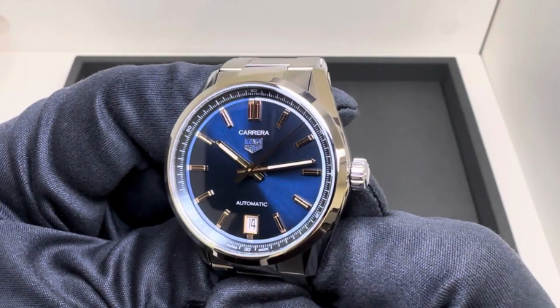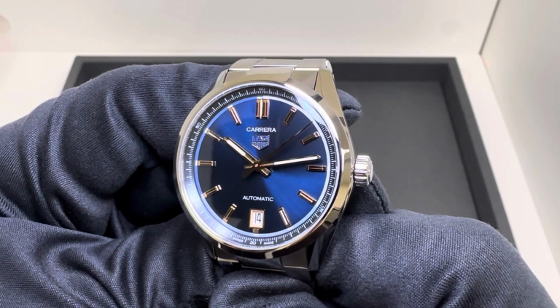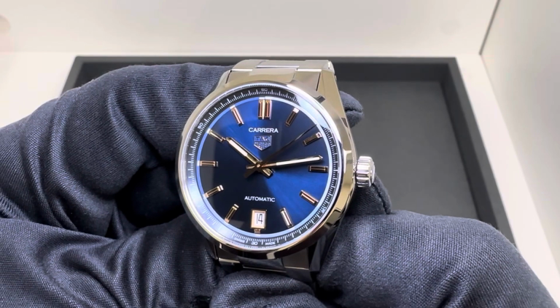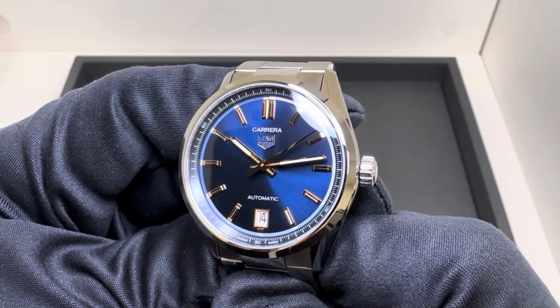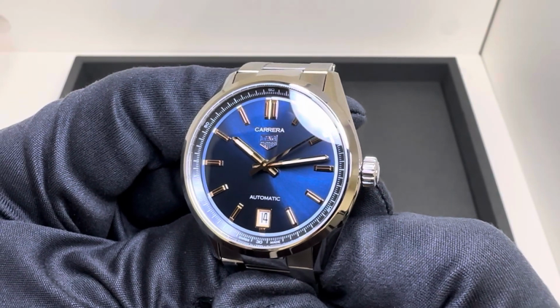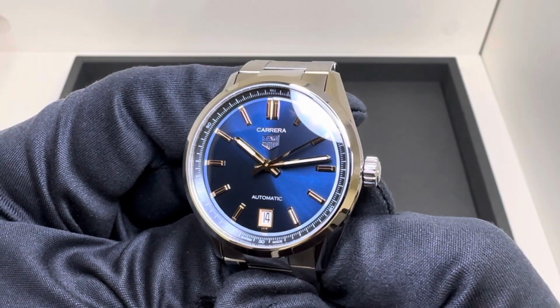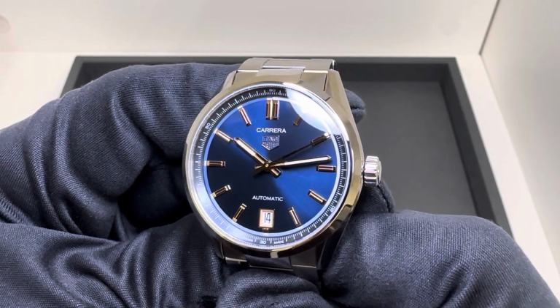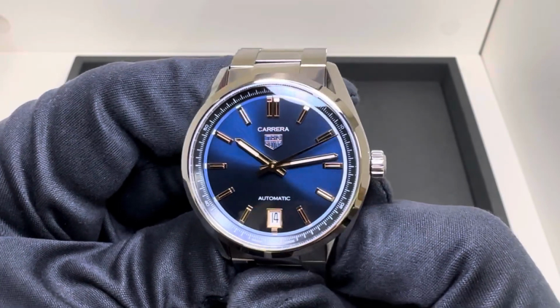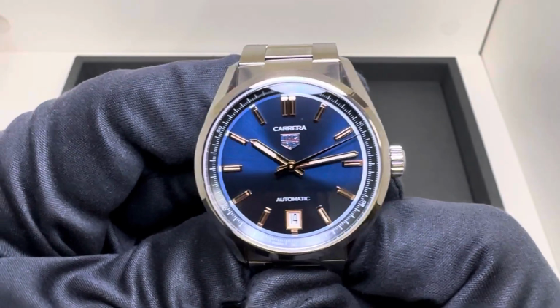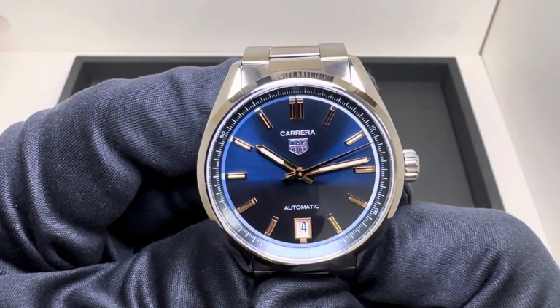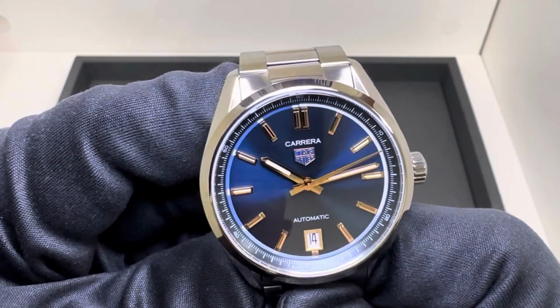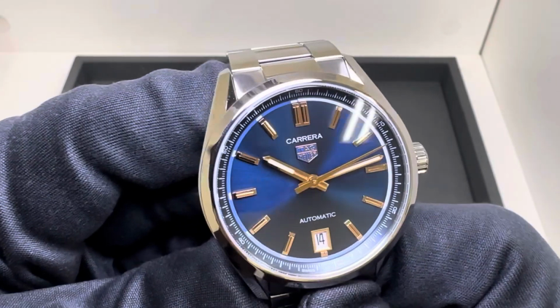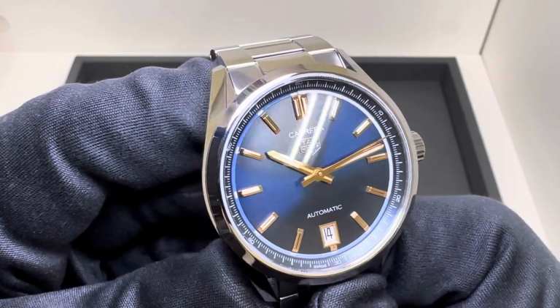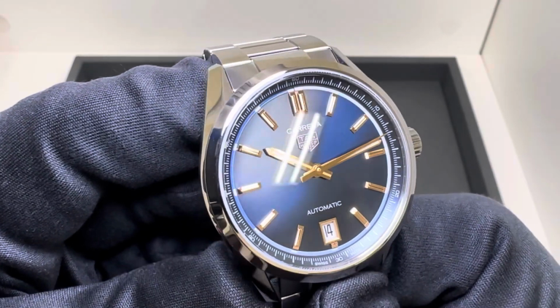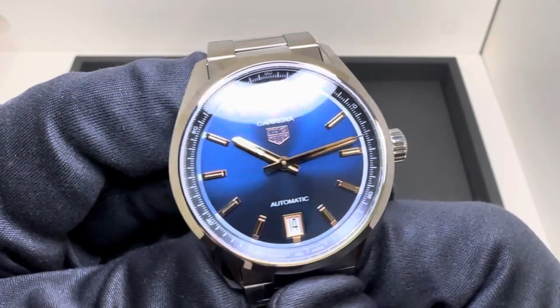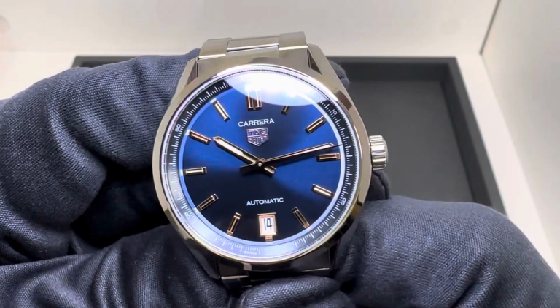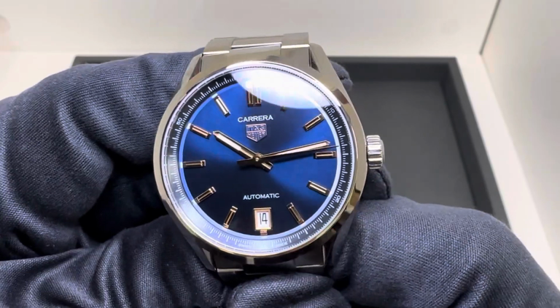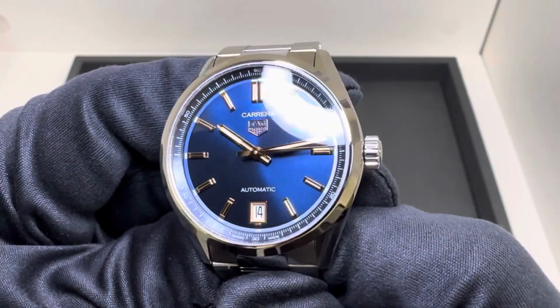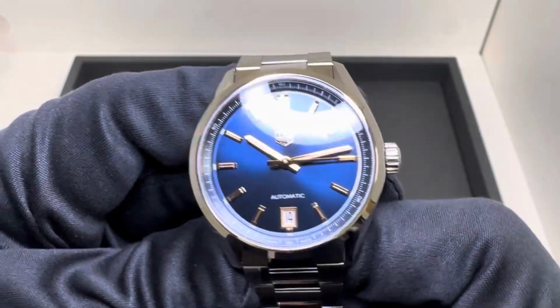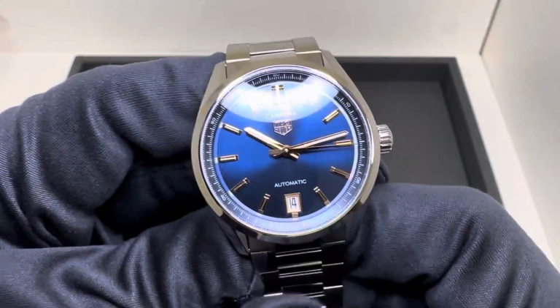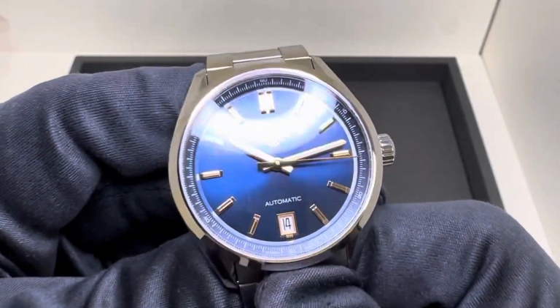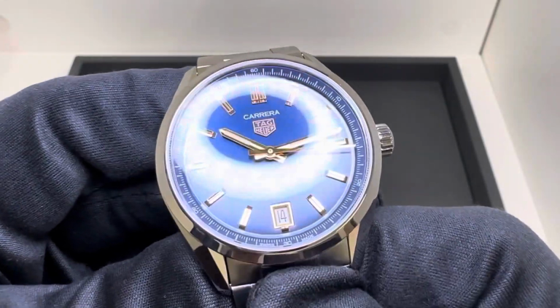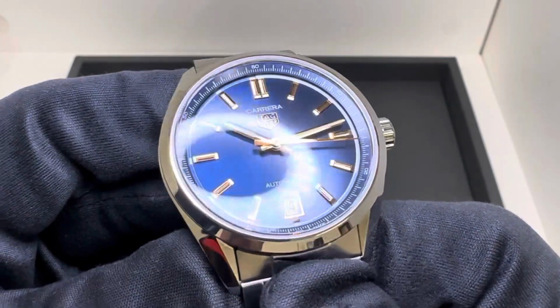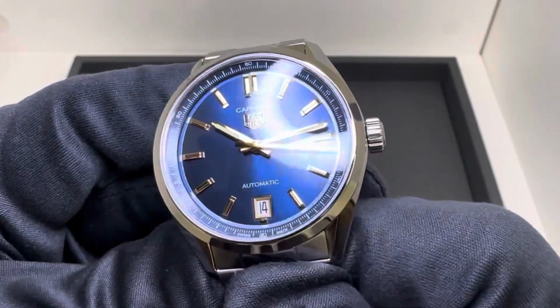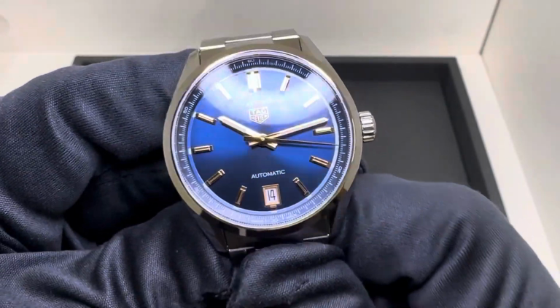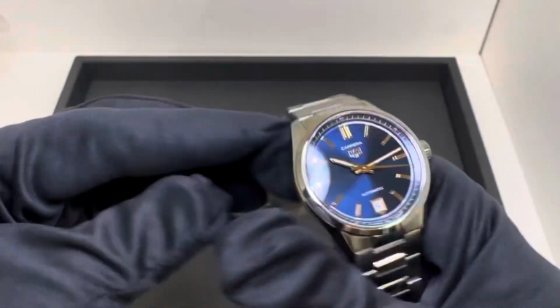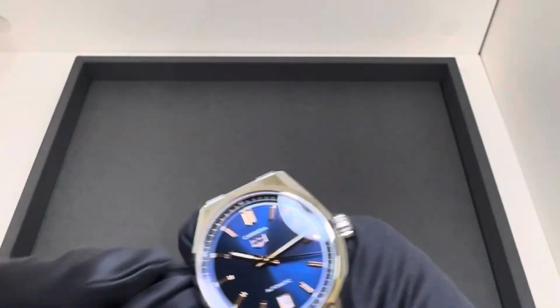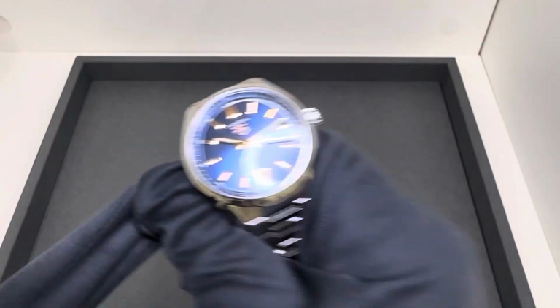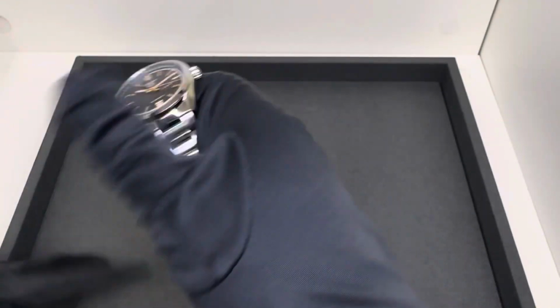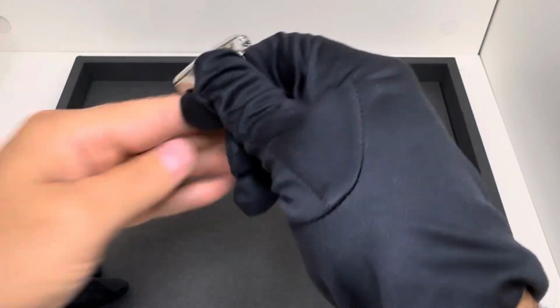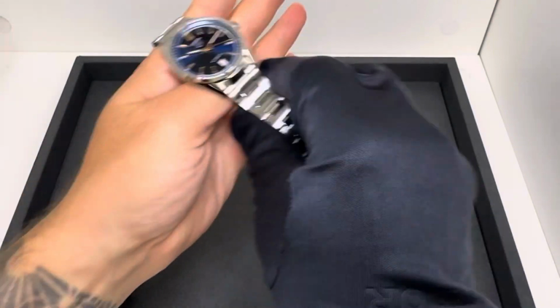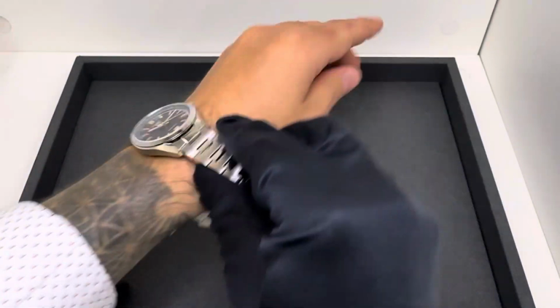If at any point I have all of these — or more than a couple — in stock, I'll do a review with all of them at the same time so you can see them side by side. The date window is nicely framed at six o'clock. Let me throw this on my six and three-quarter inch wrist.